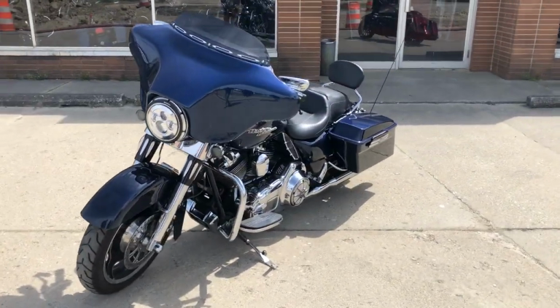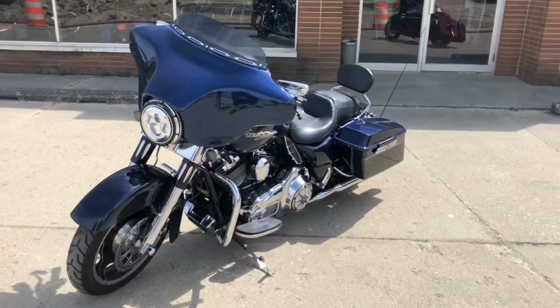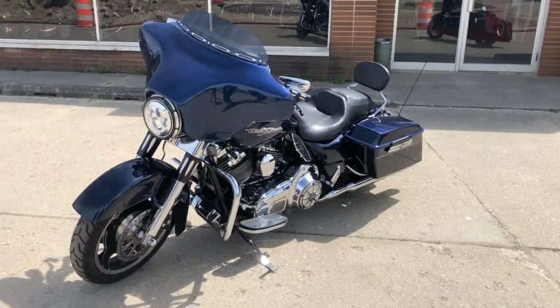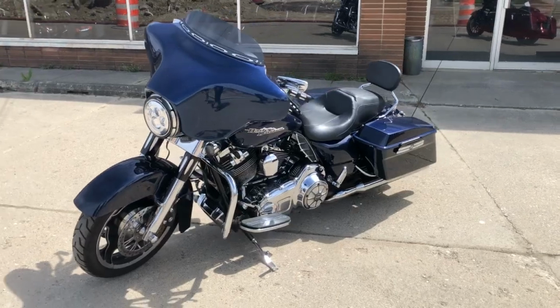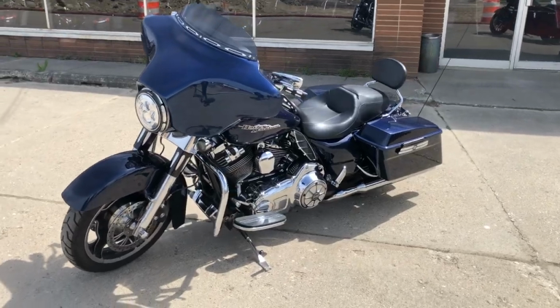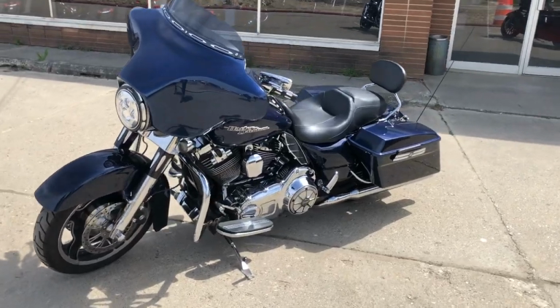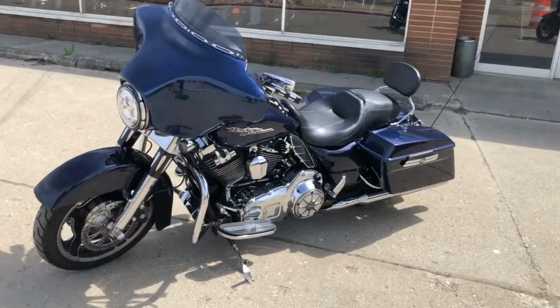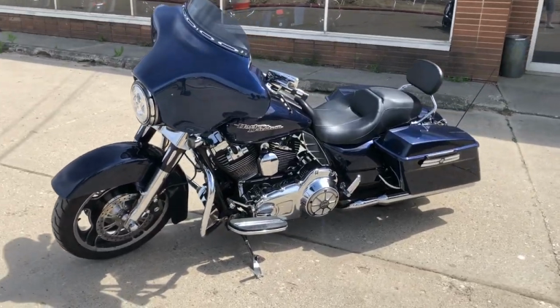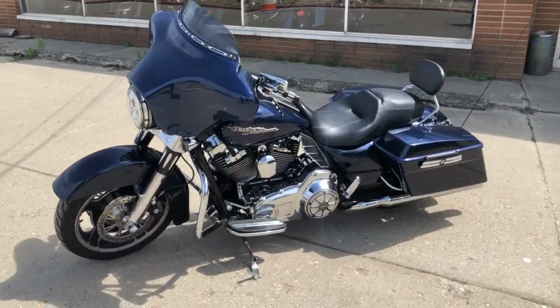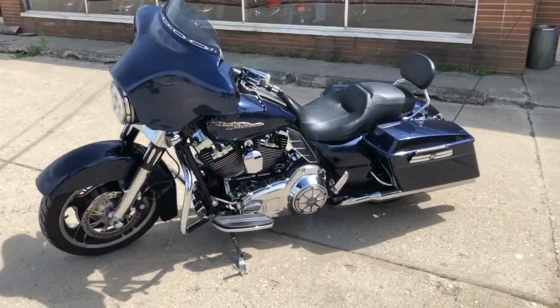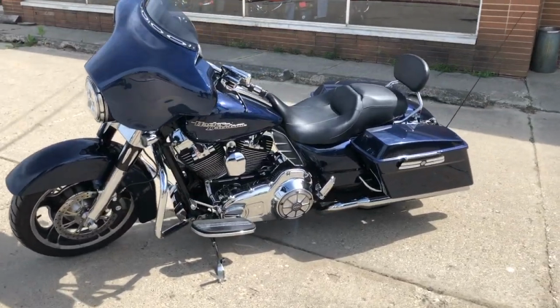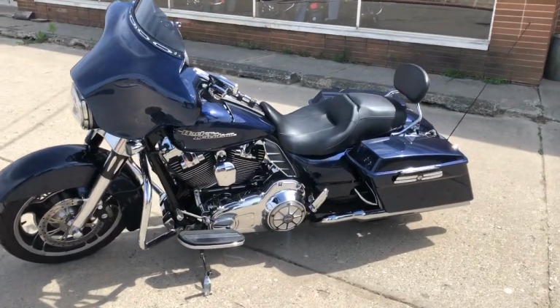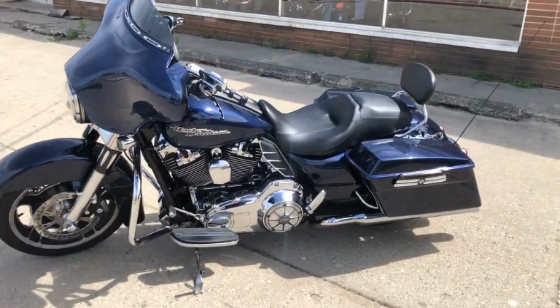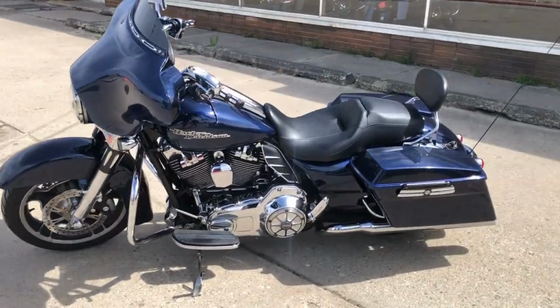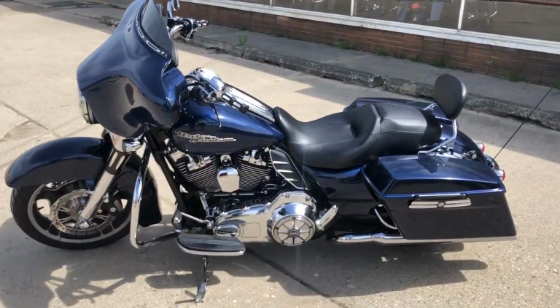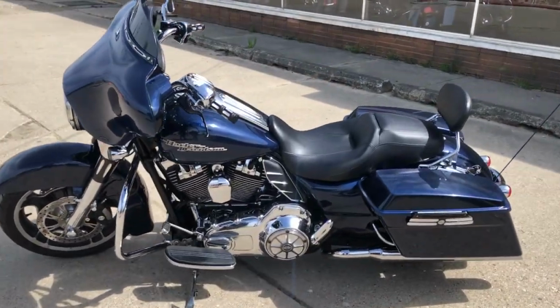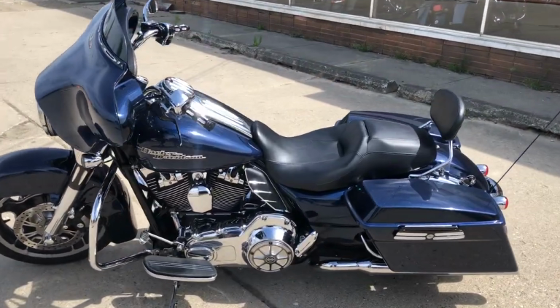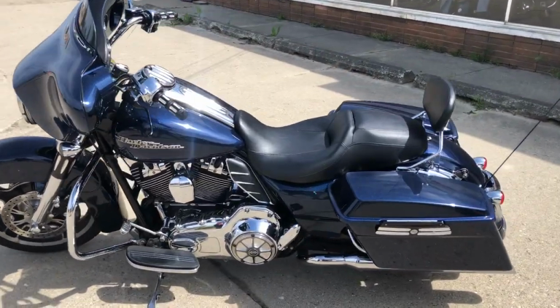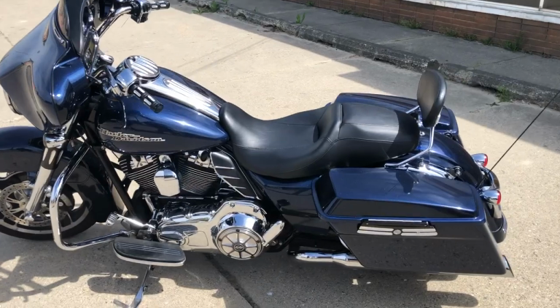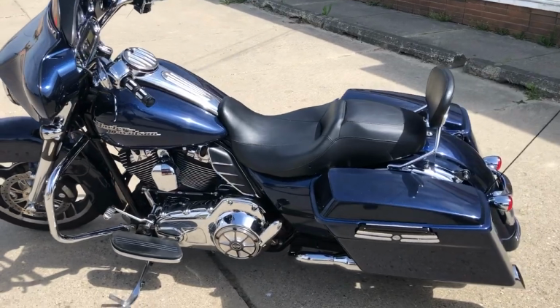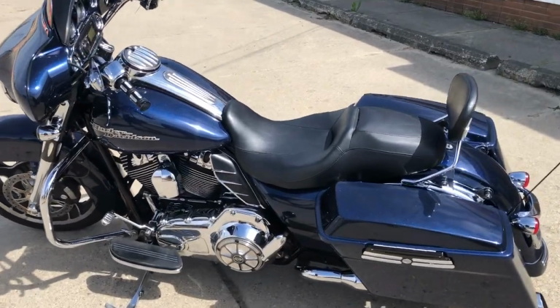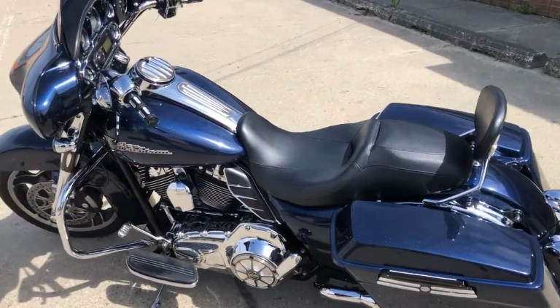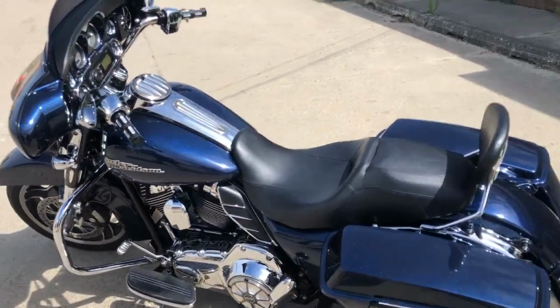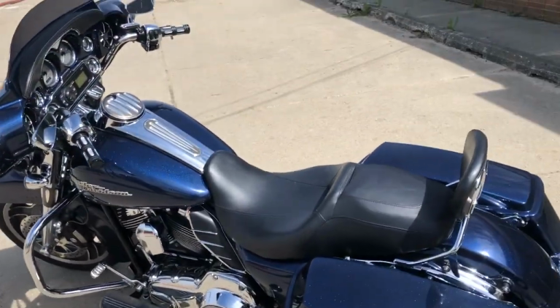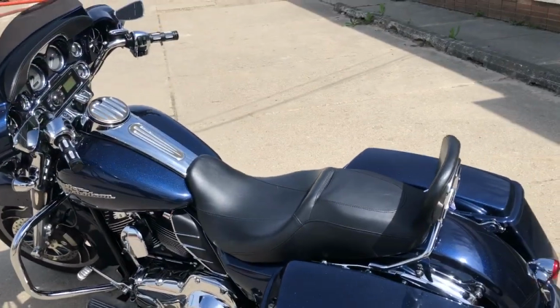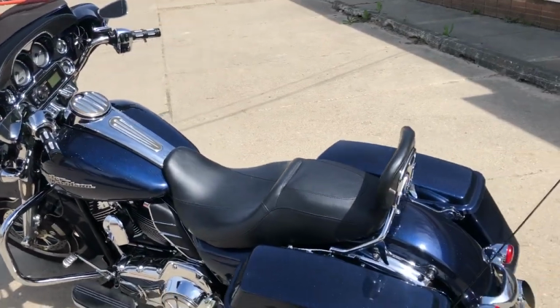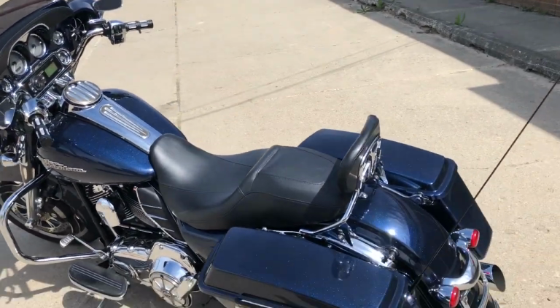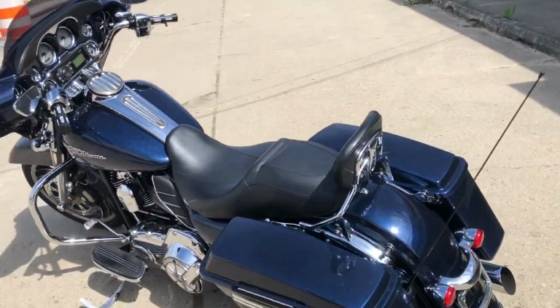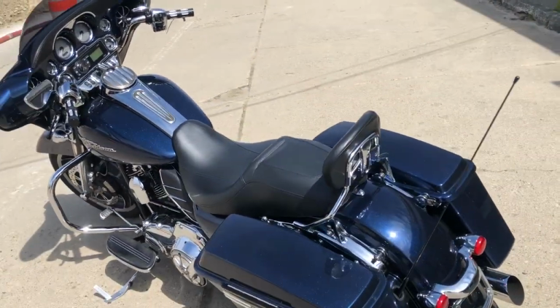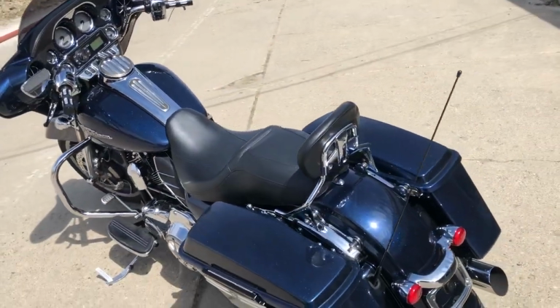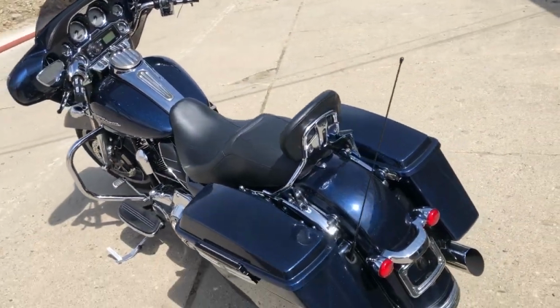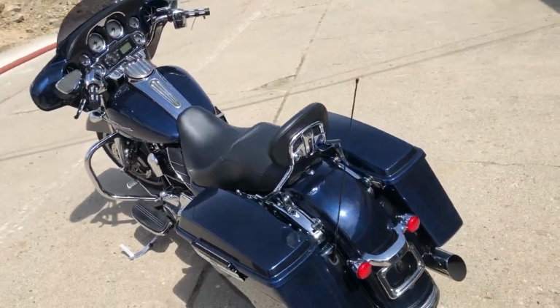Chrome front end, billet fork tubes, billet grips, billet levers, a billet Screaming Eagle air intake, quick detach backrest, and more.